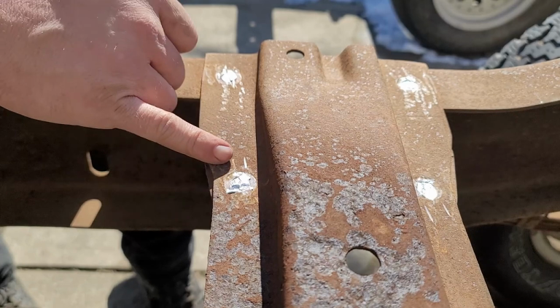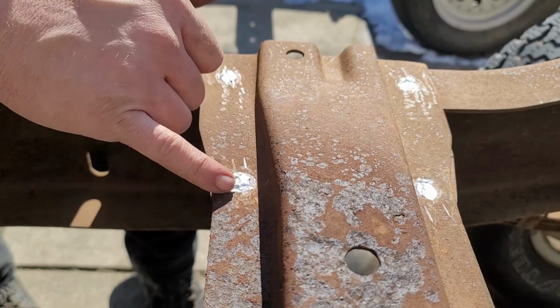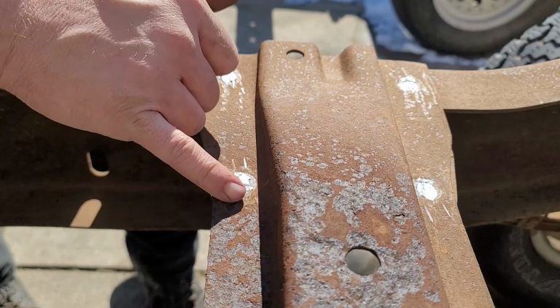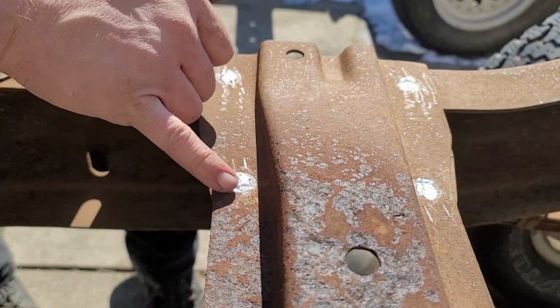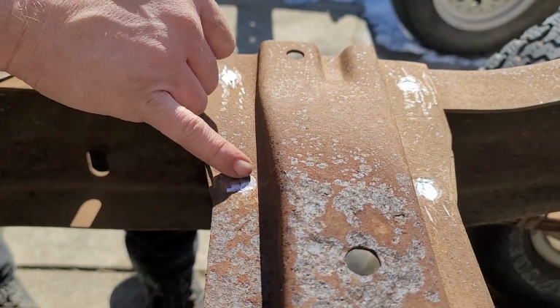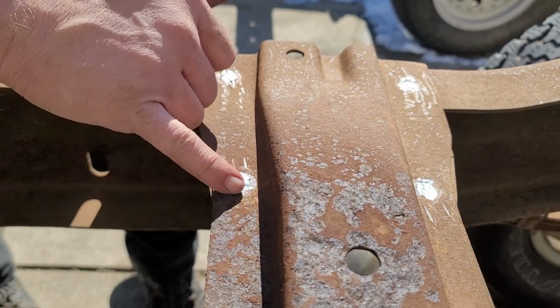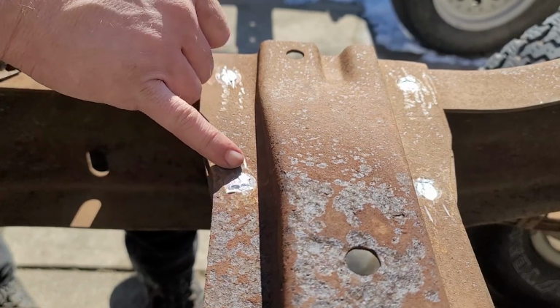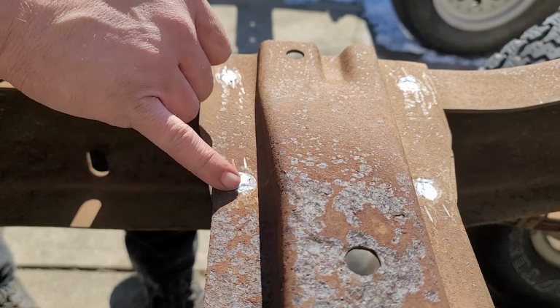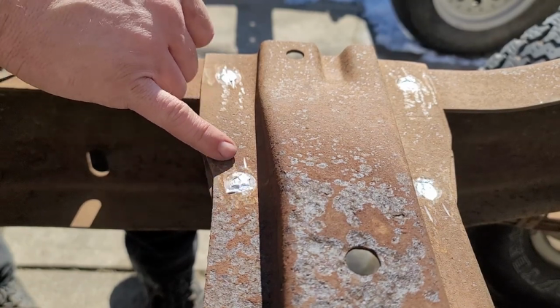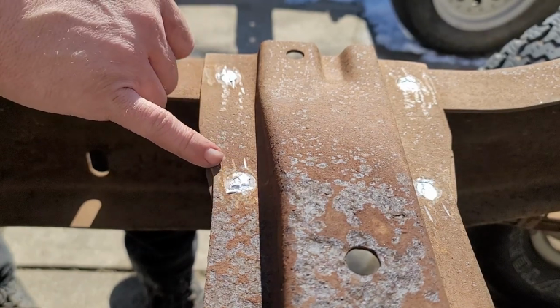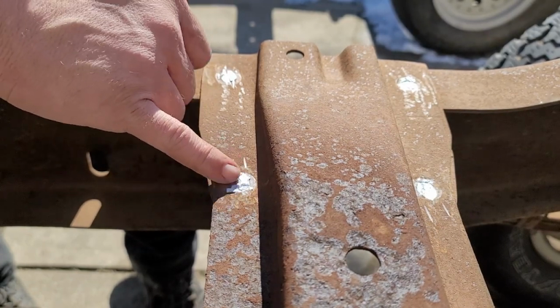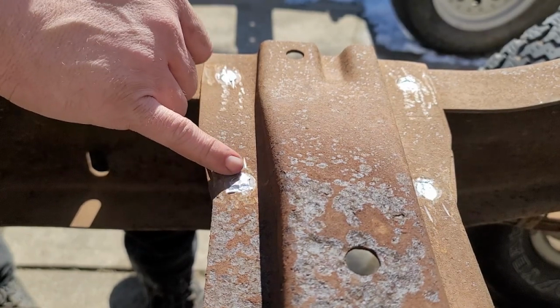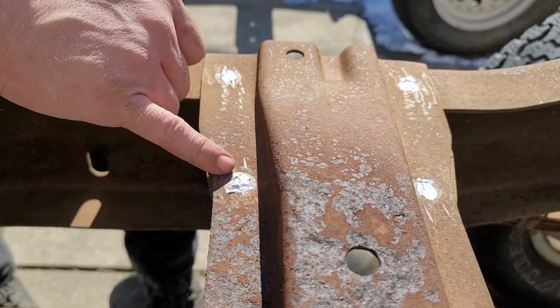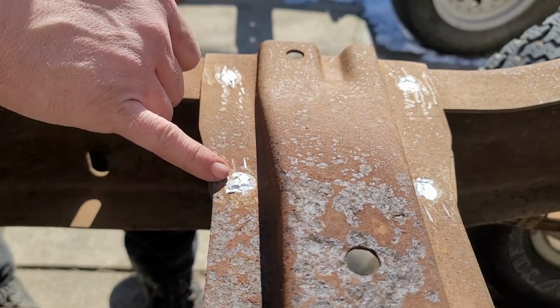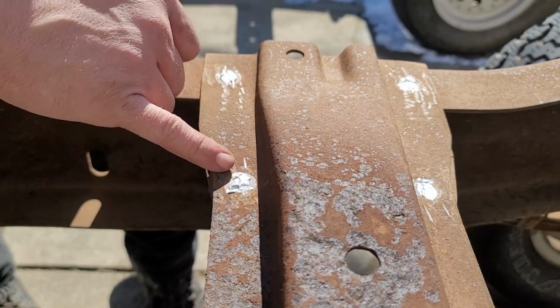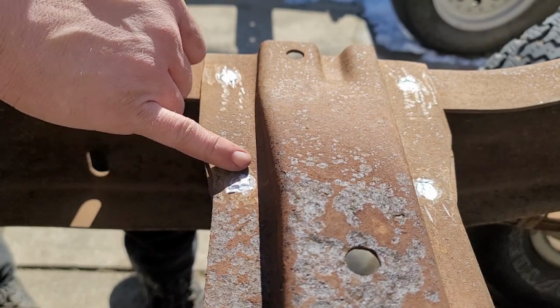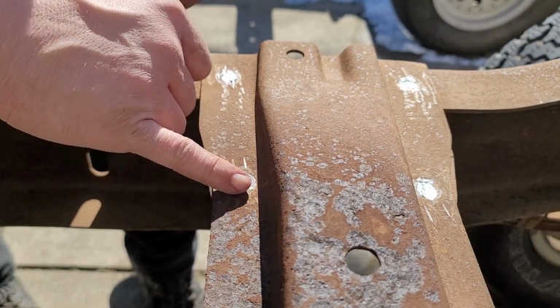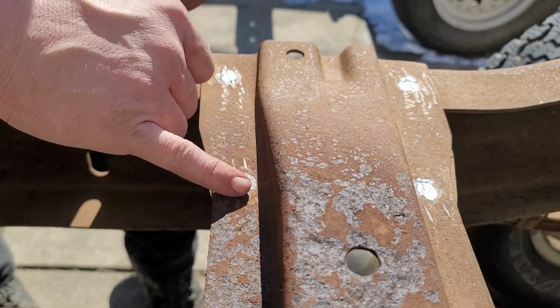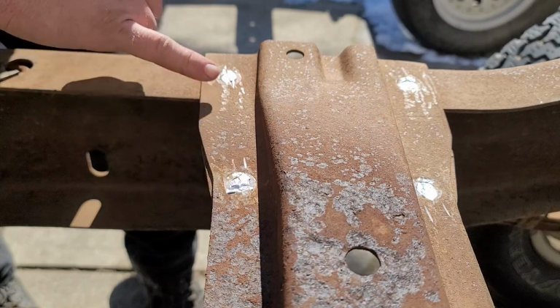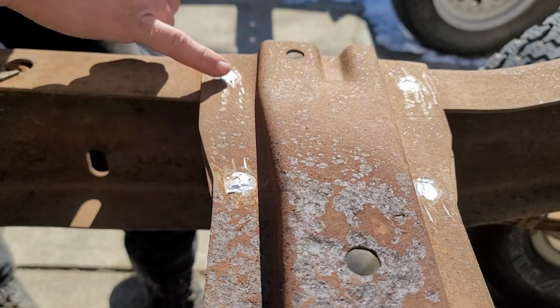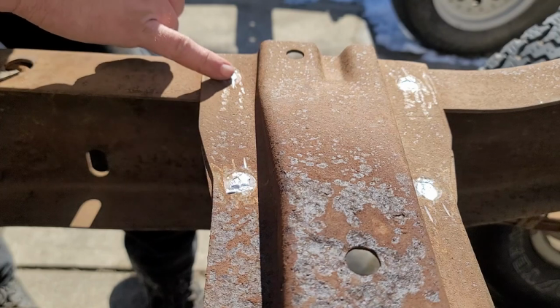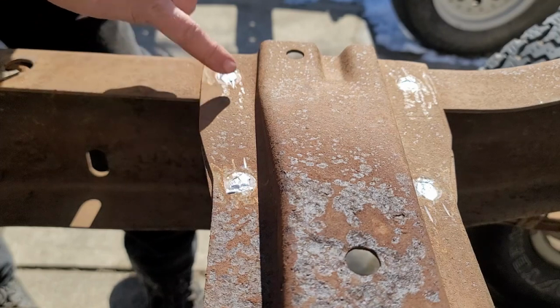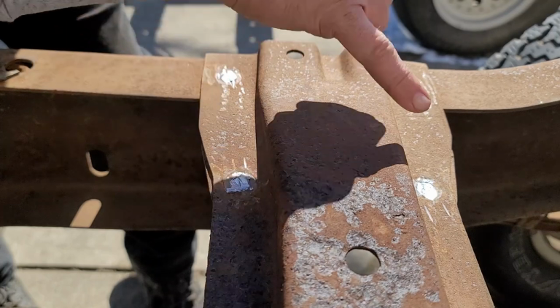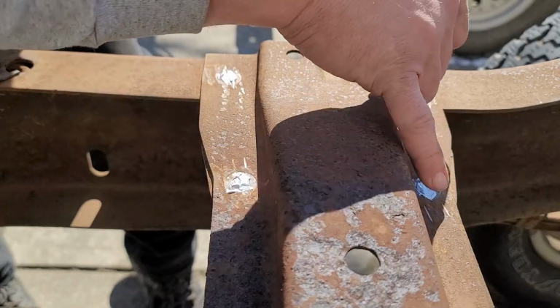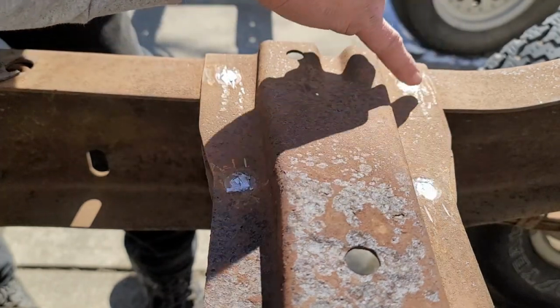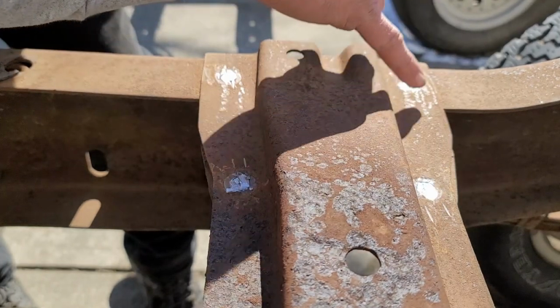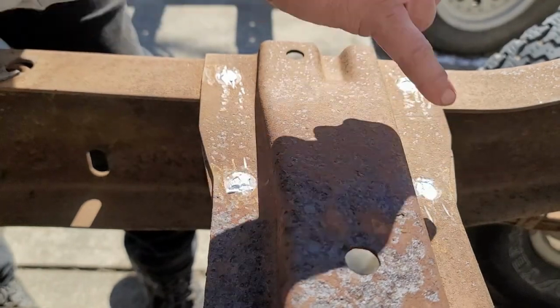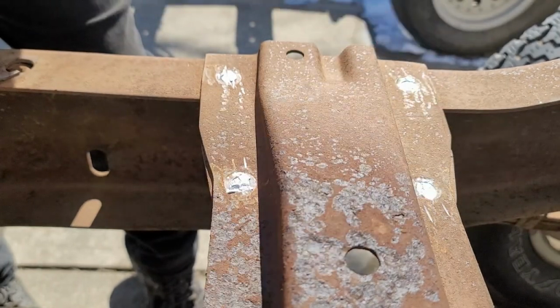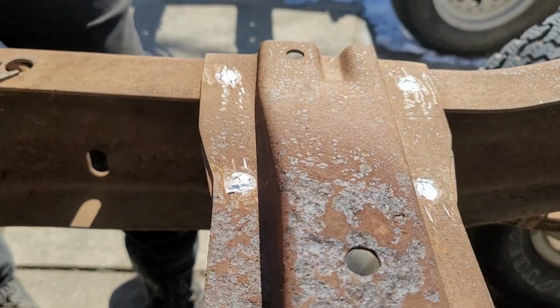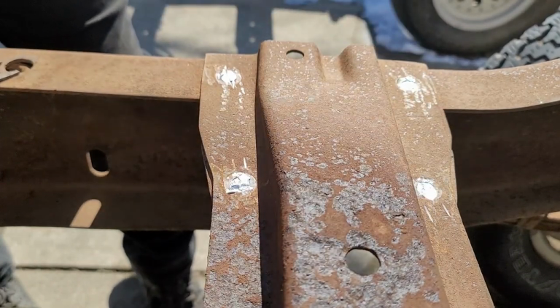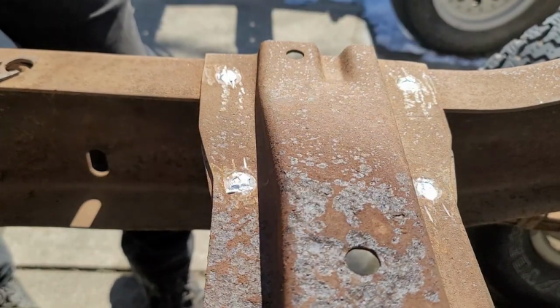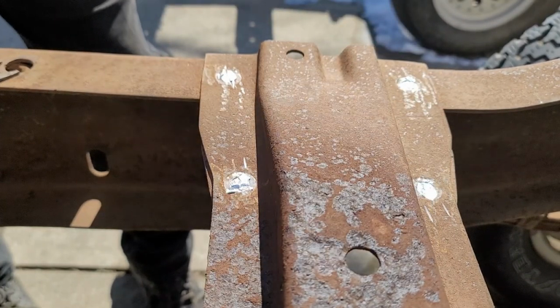There's still a little bit of rivet left on the surface of this. You can take your grinder and just make it flush, and that way the rivet will actually pop out a lot easier.